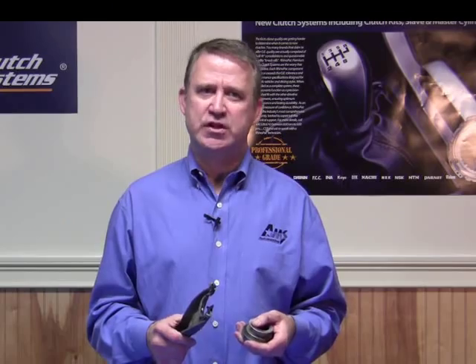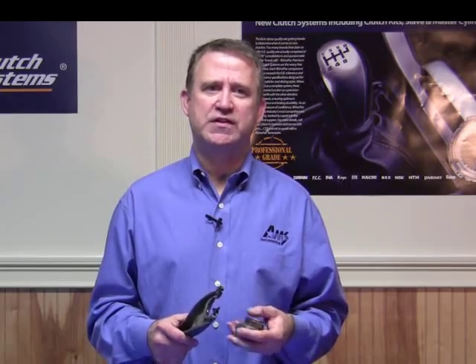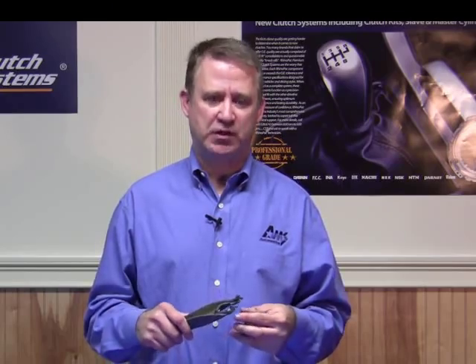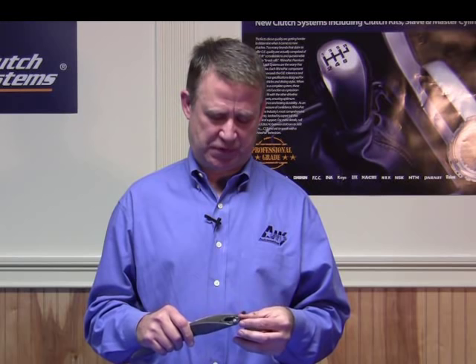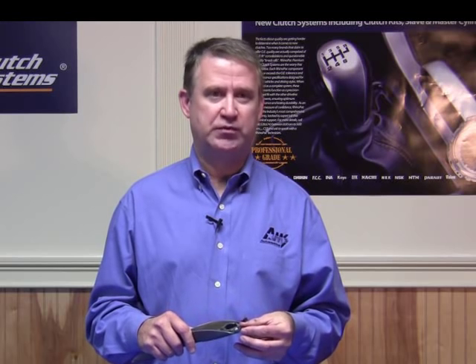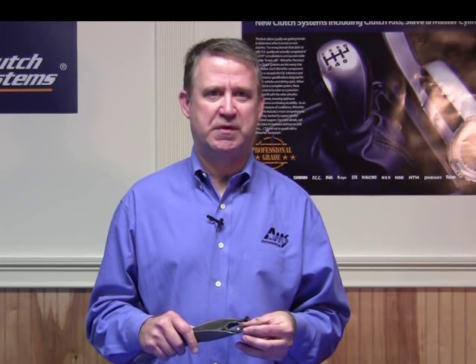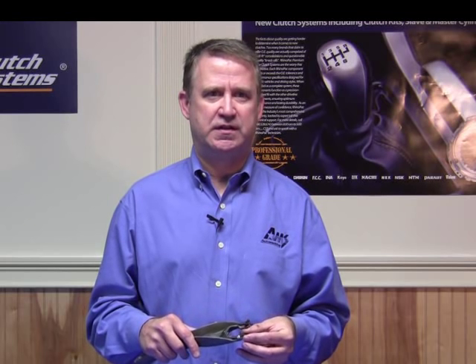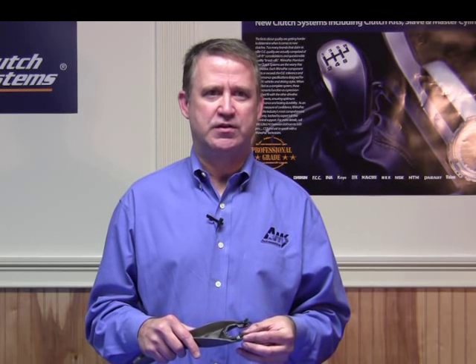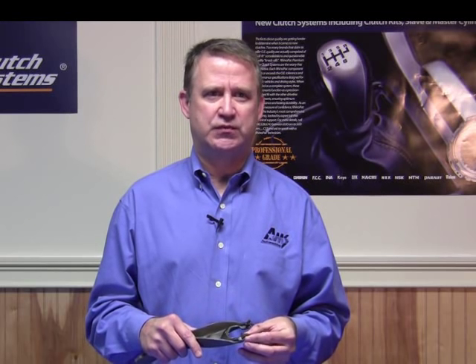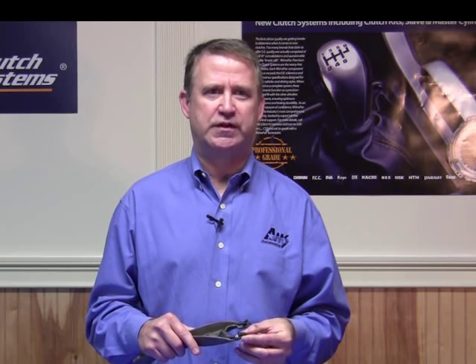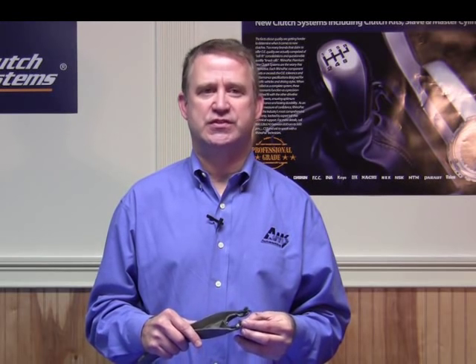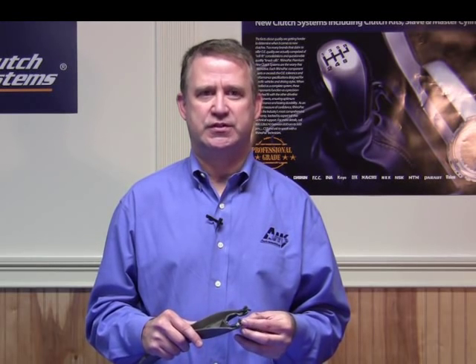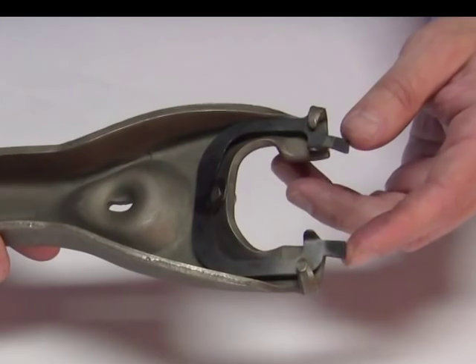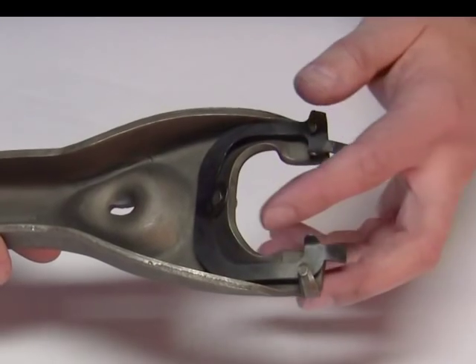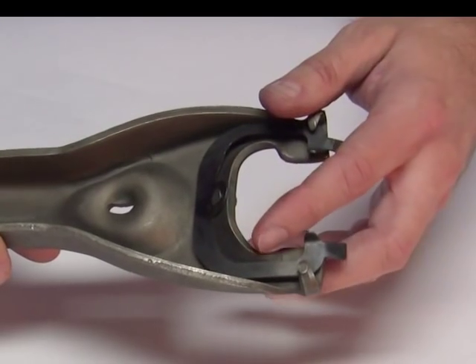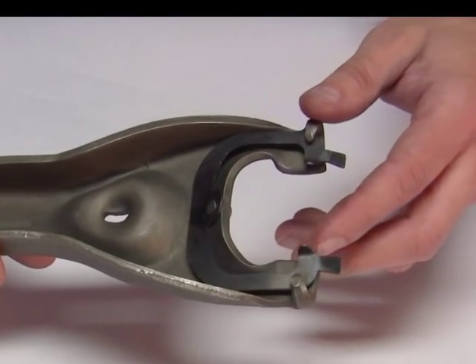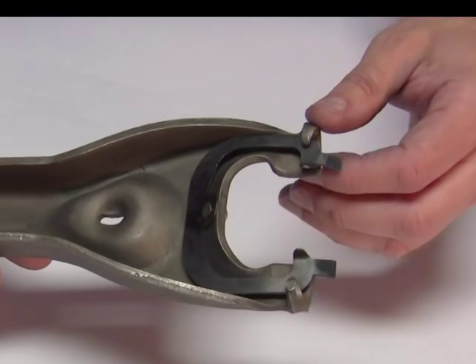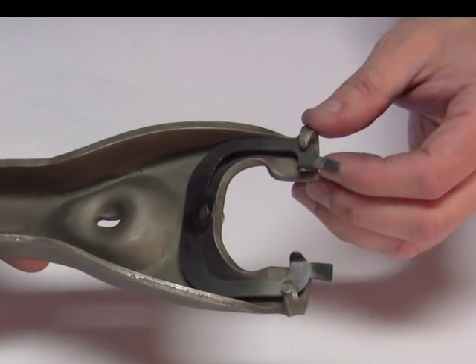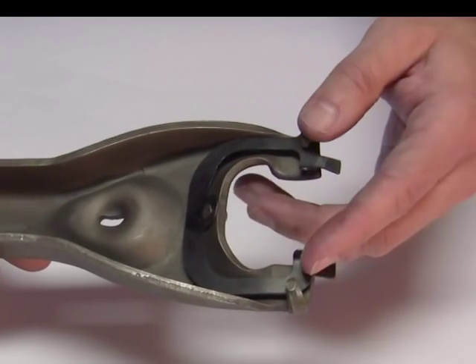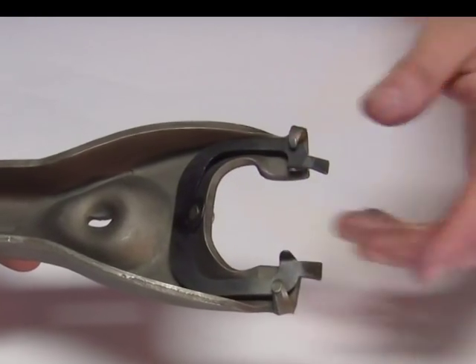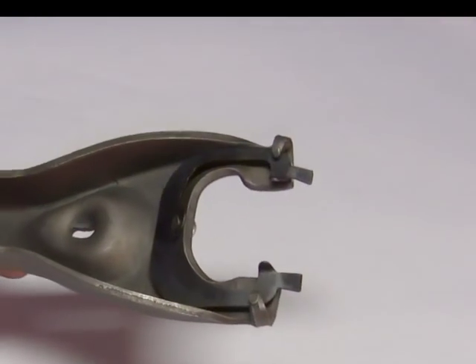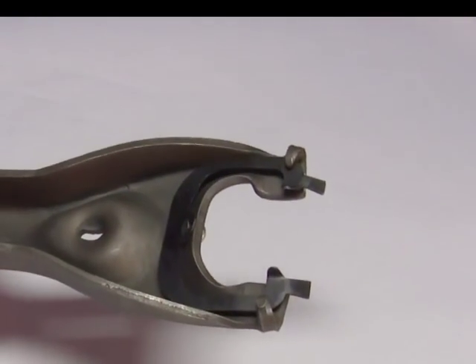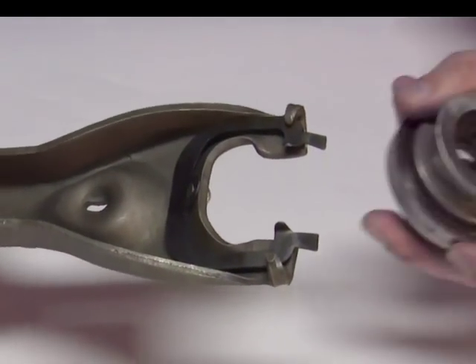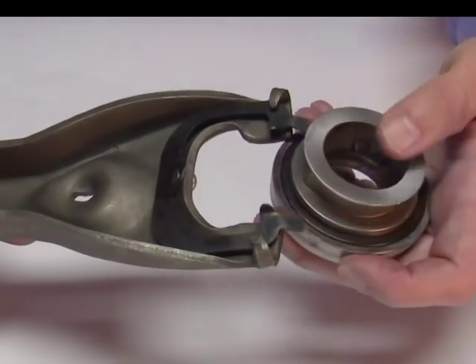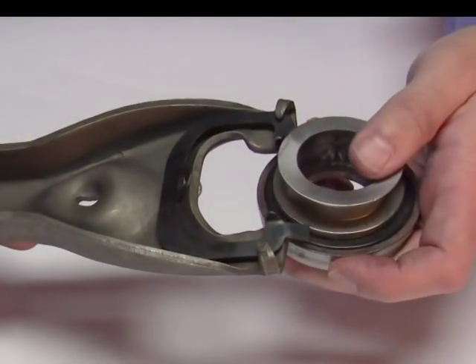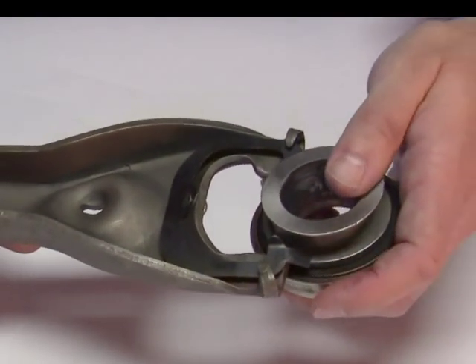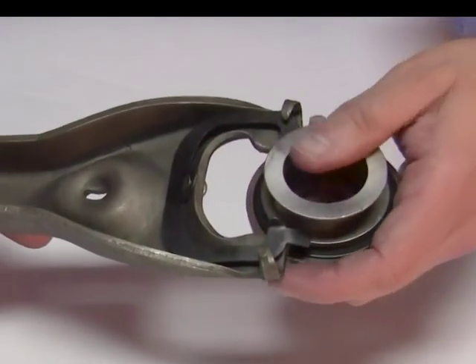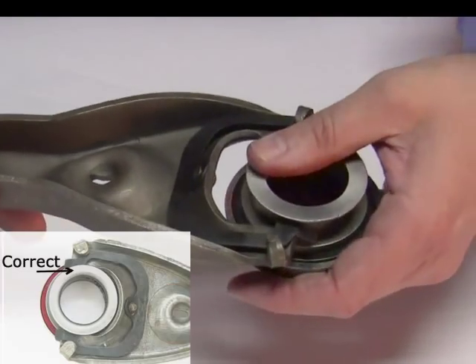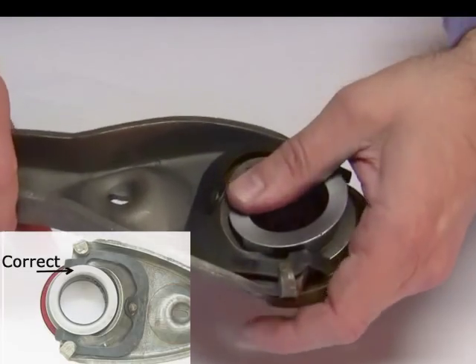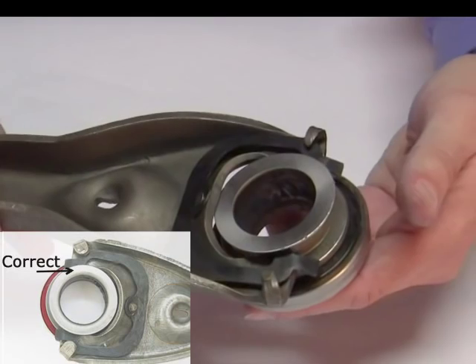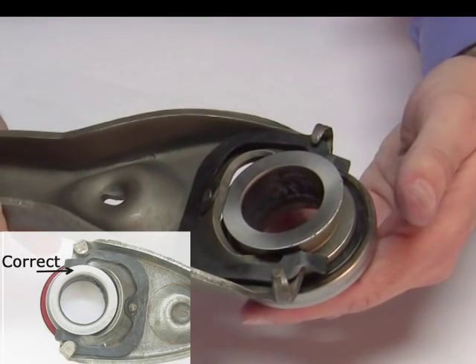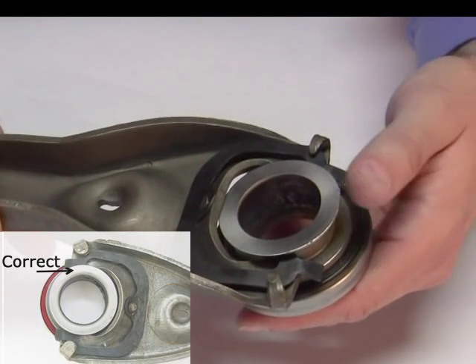The GM fork has a small leaf spring to hold the release bearing onto the clutch fork during clutch installation. I'll call this small leaf spring a spring clip. The spring clip holds the release bearing in the correct position on the clutch fork by snapping into the groove of the release bearing.